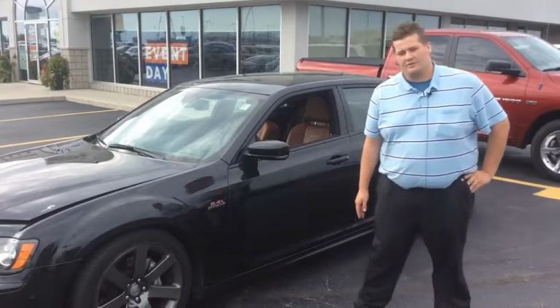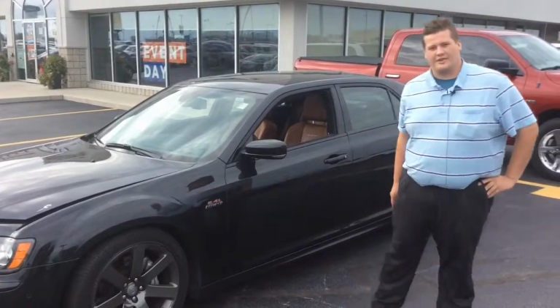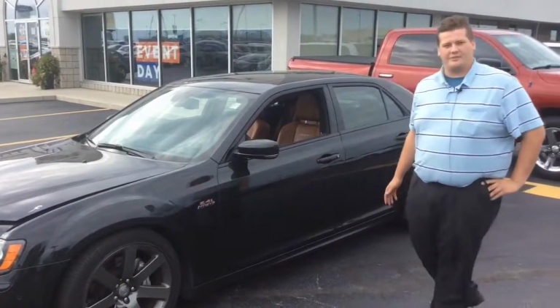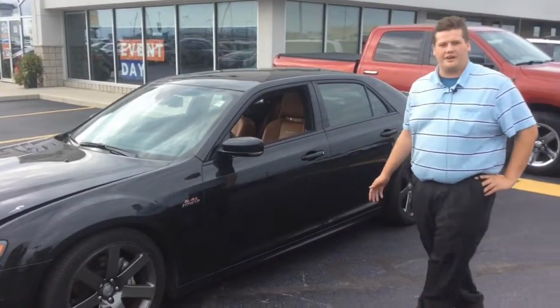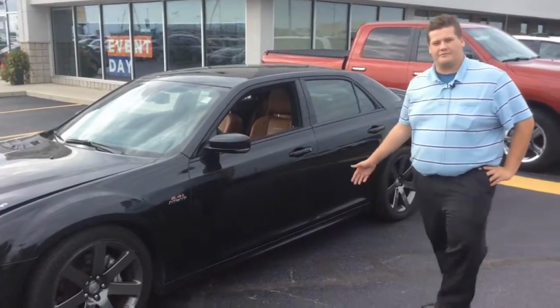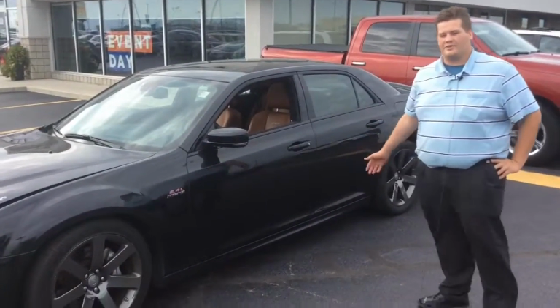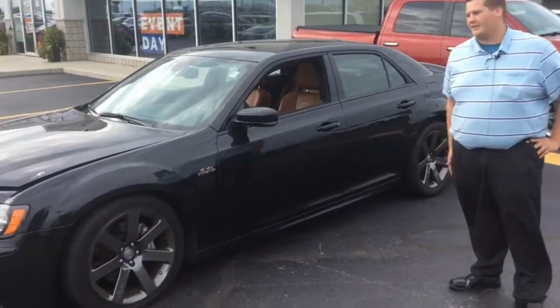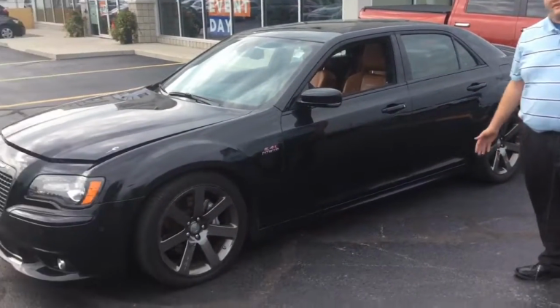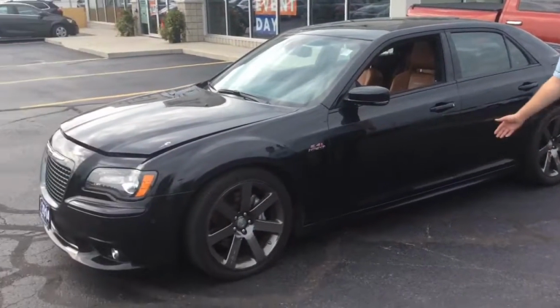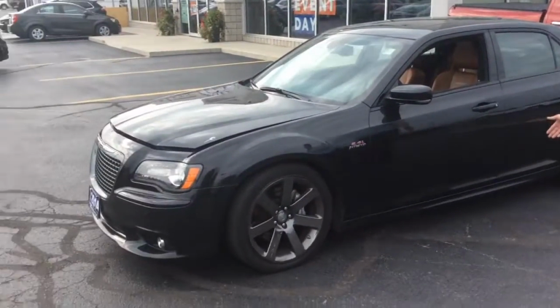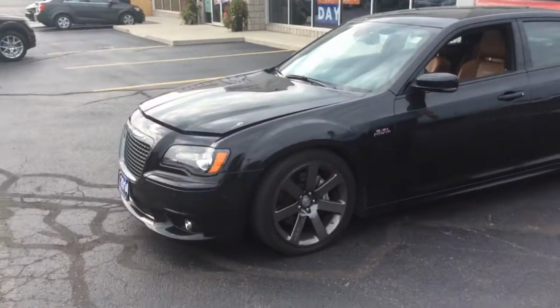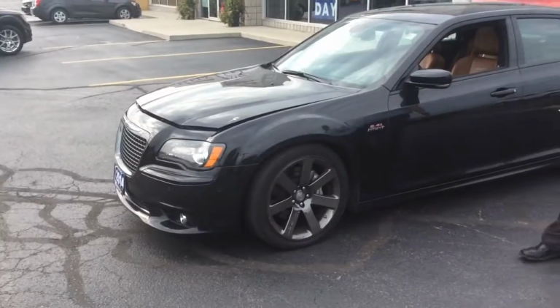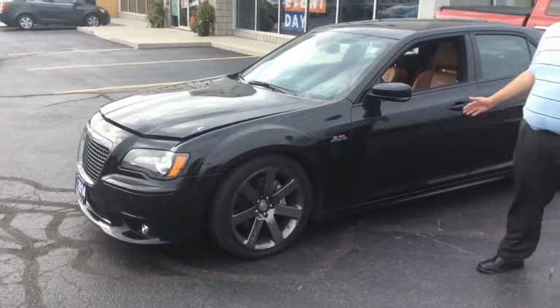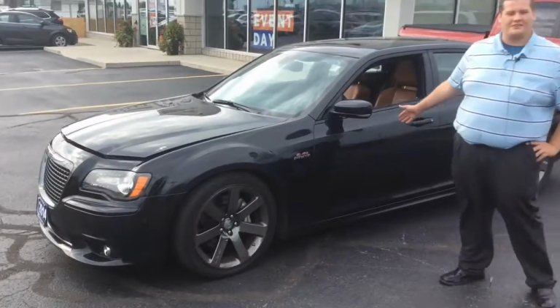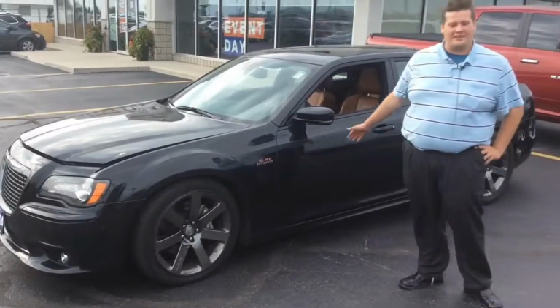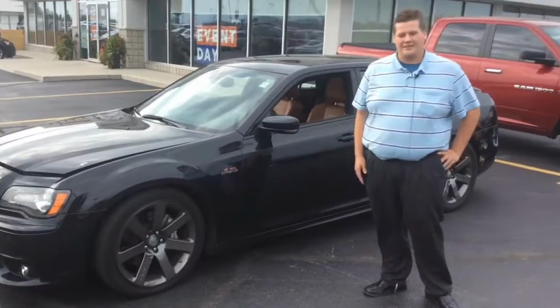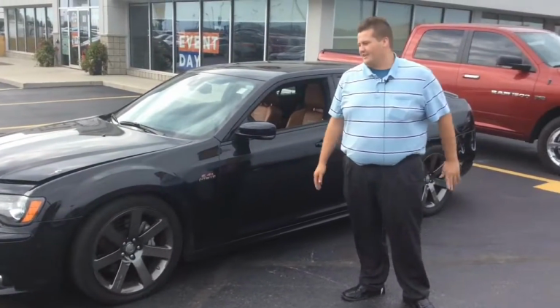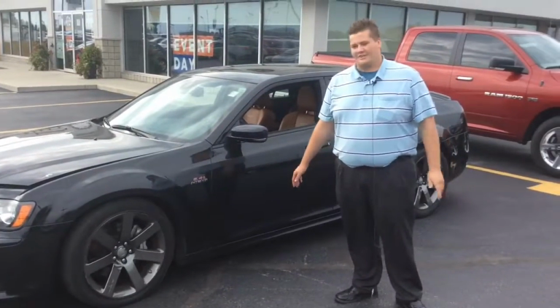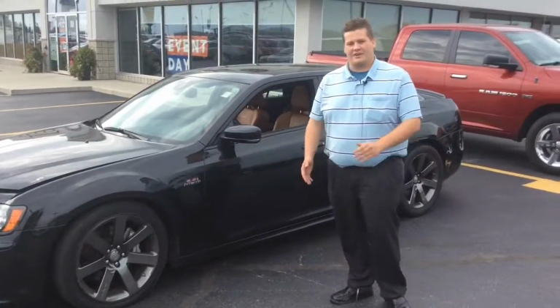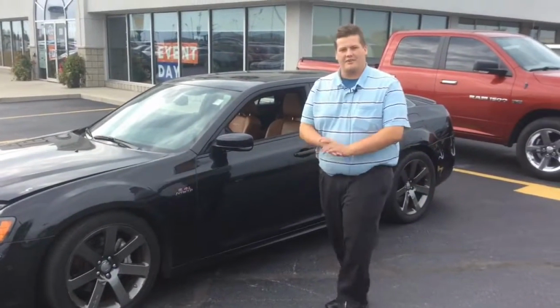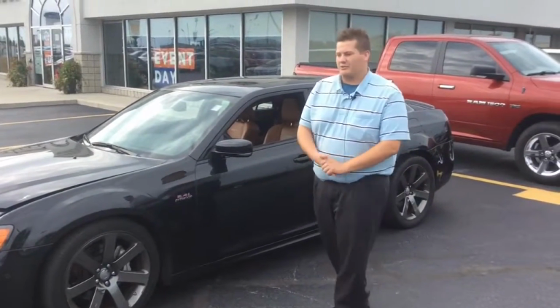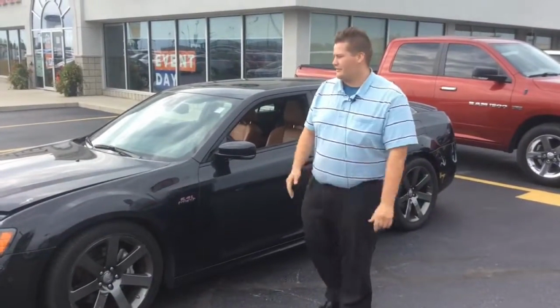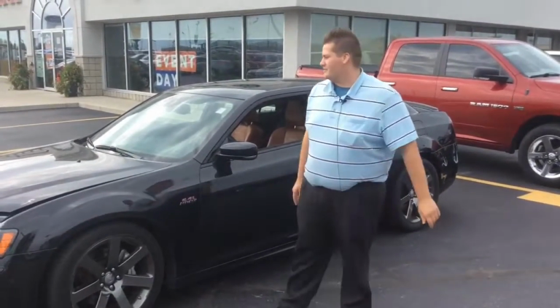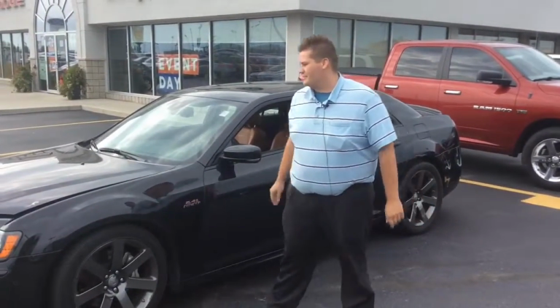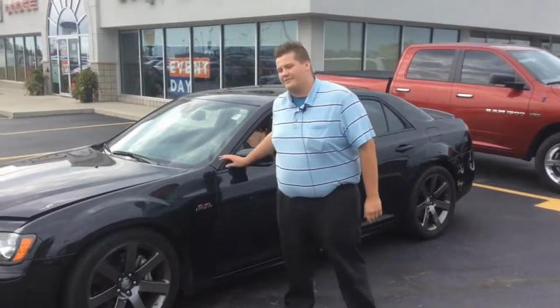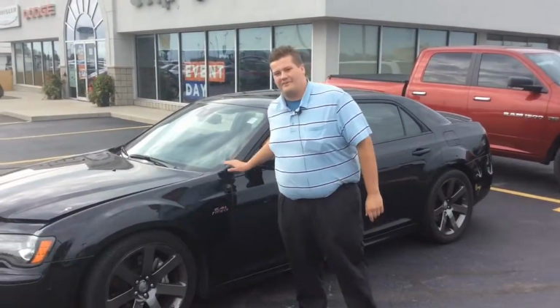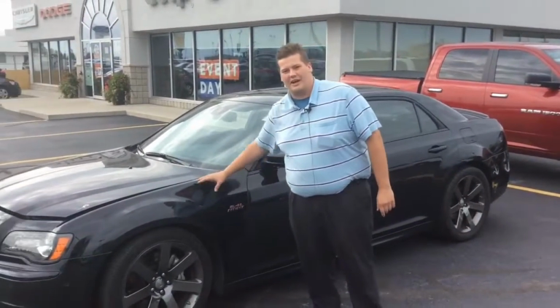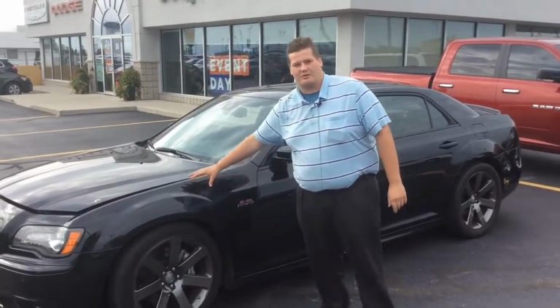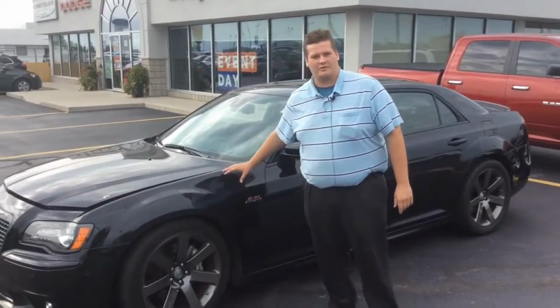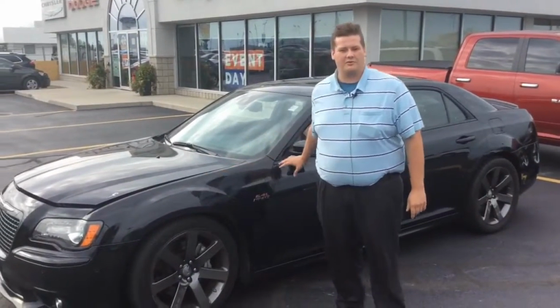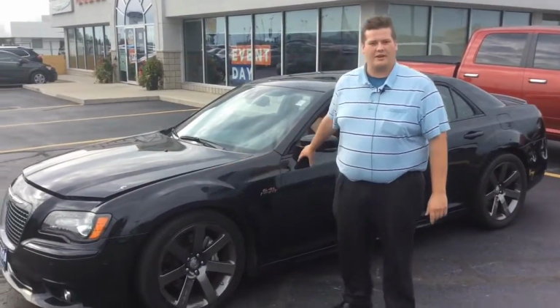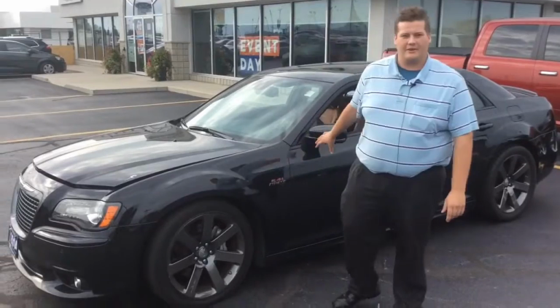You're looking at a 2014 Chrysler 300 SRT. There's a lot of great things about this vehicle — you can see it's a nice phantom black pearl pearlcoat.